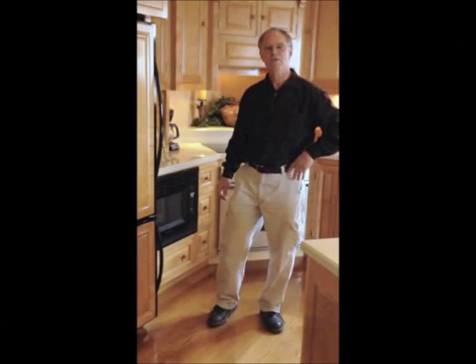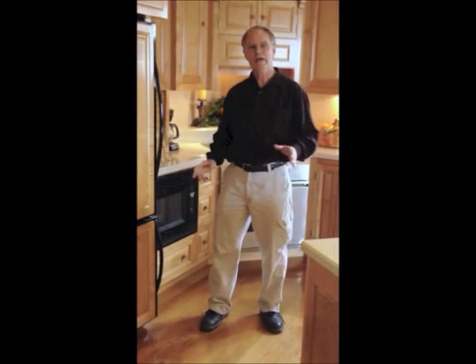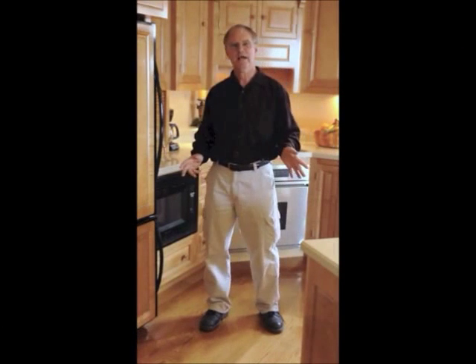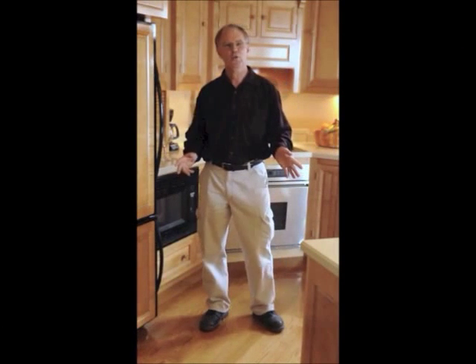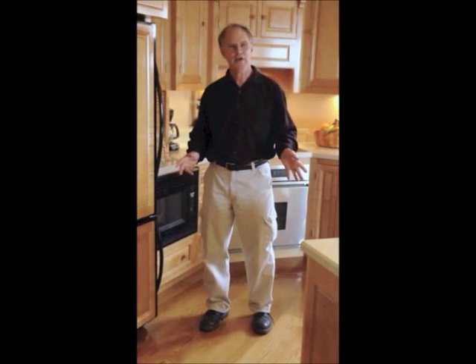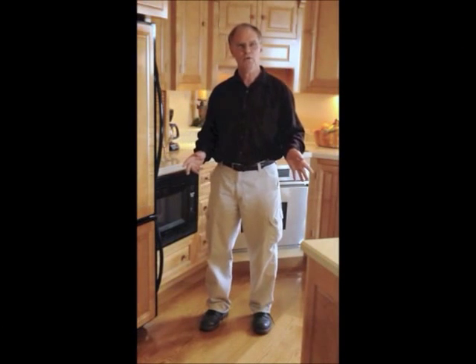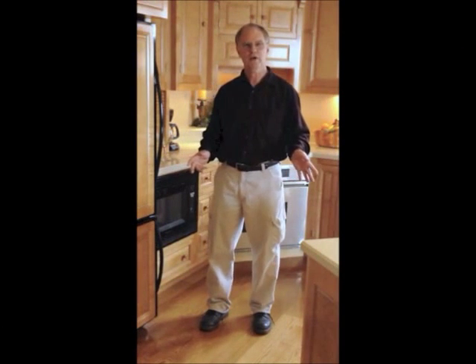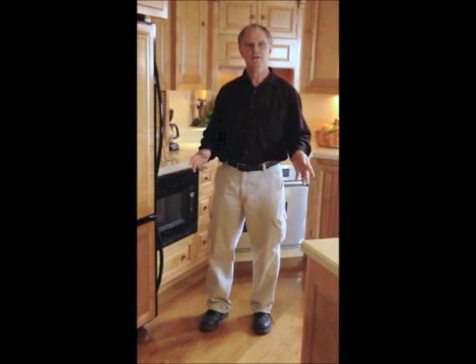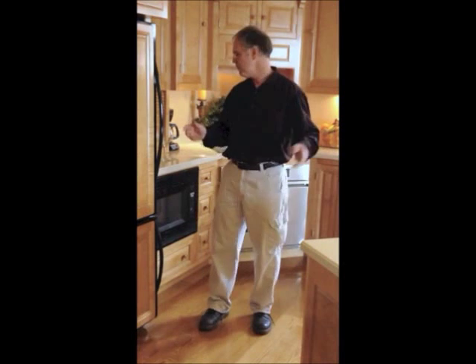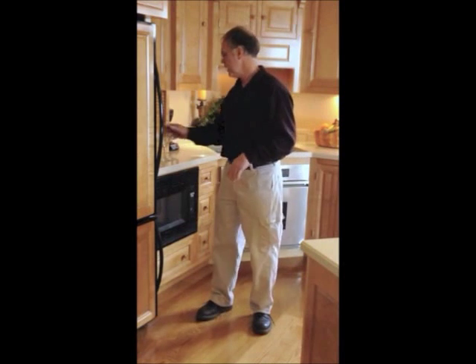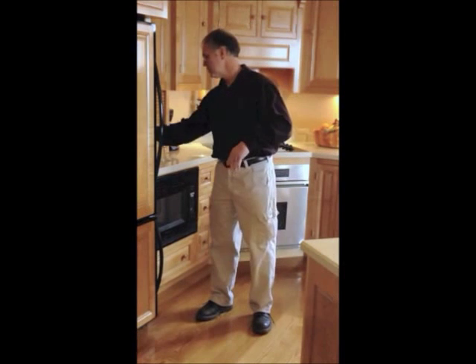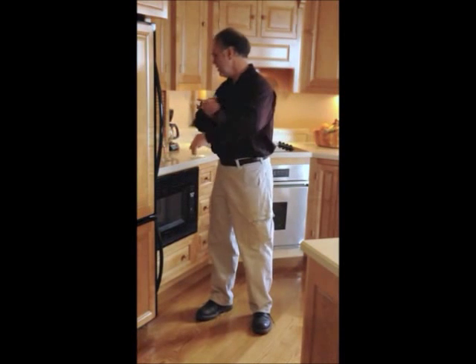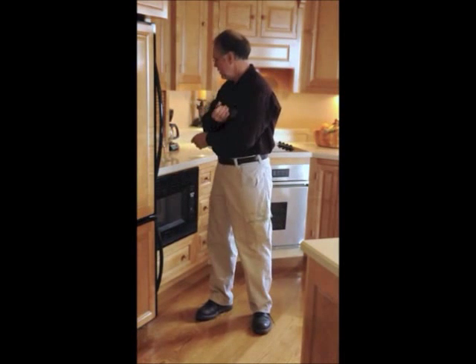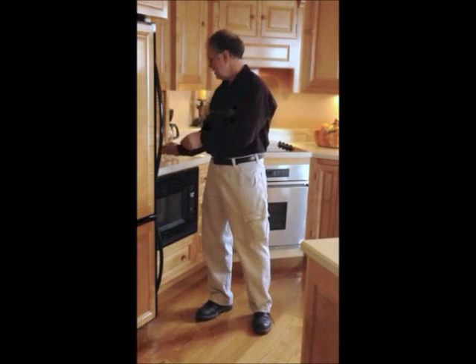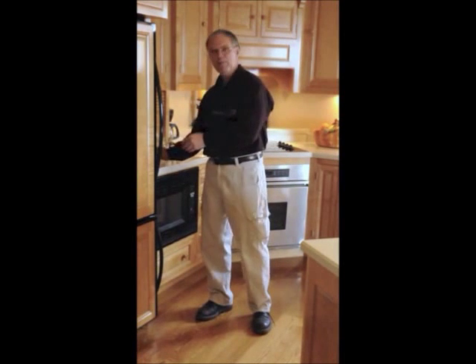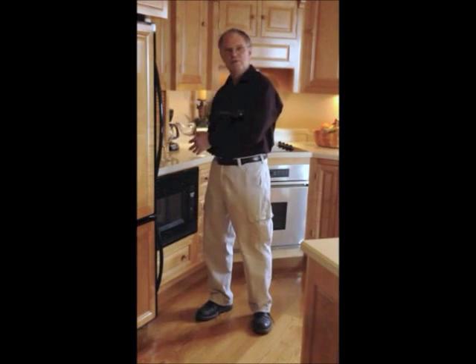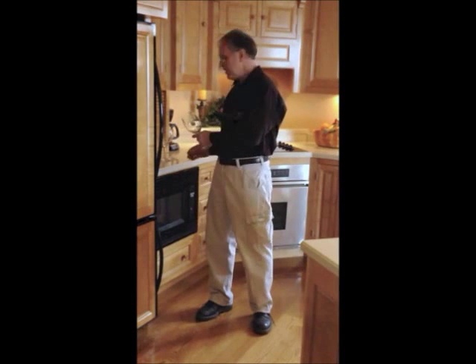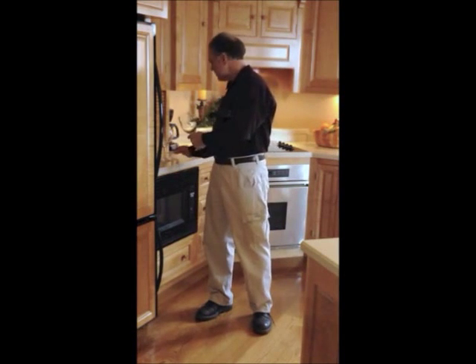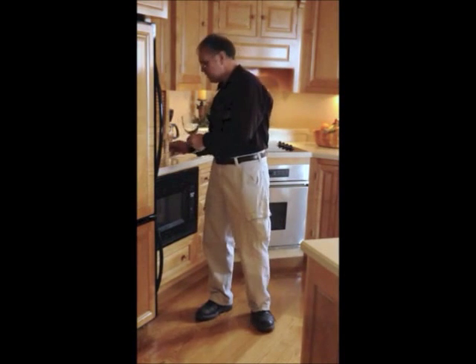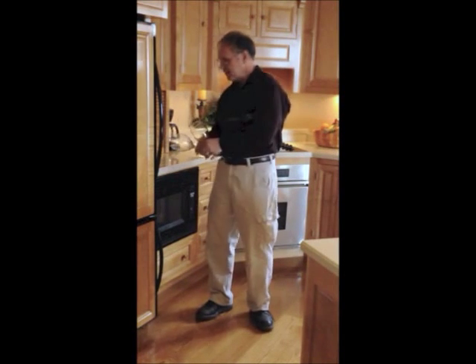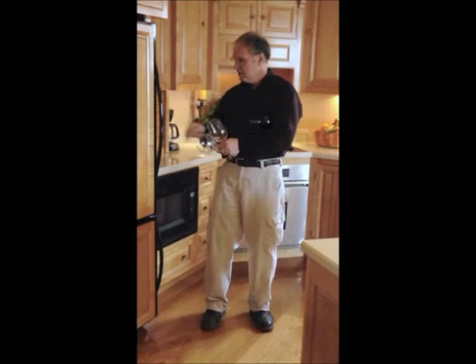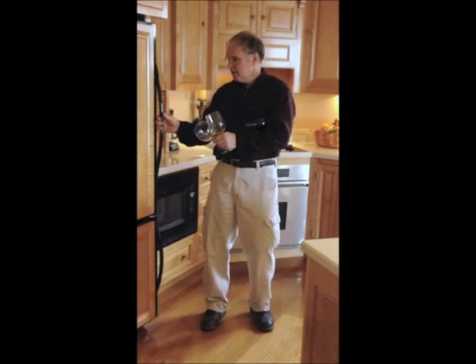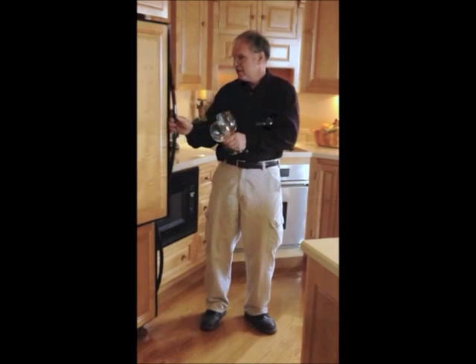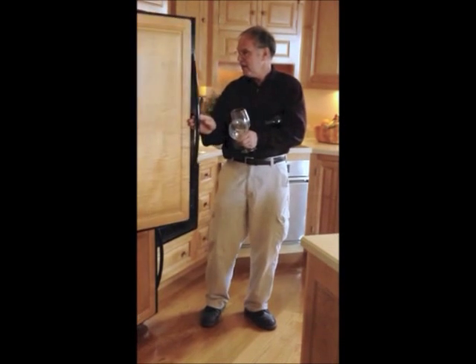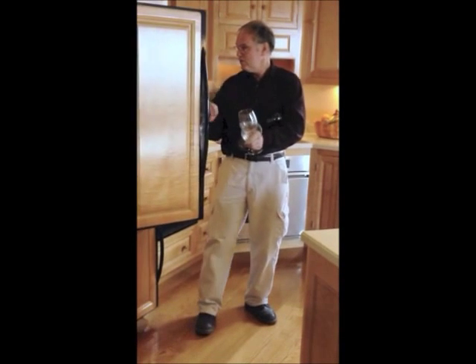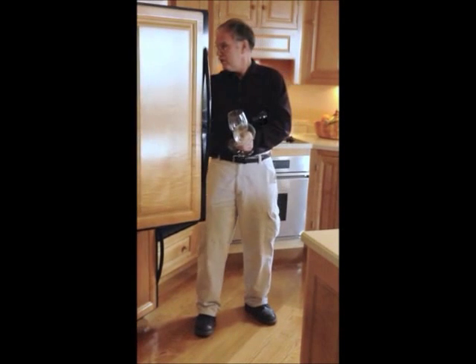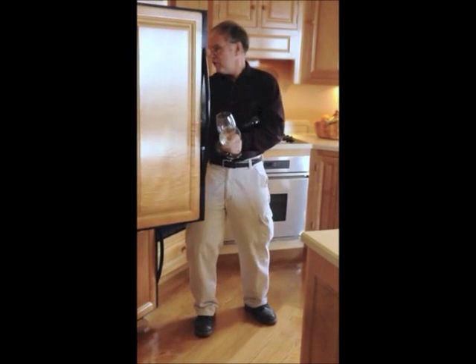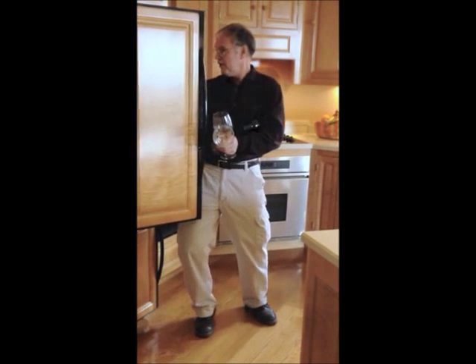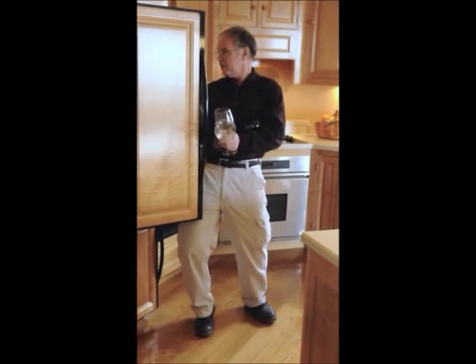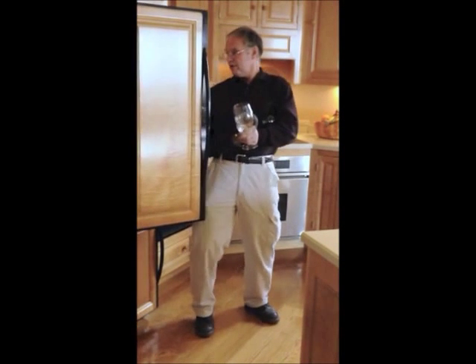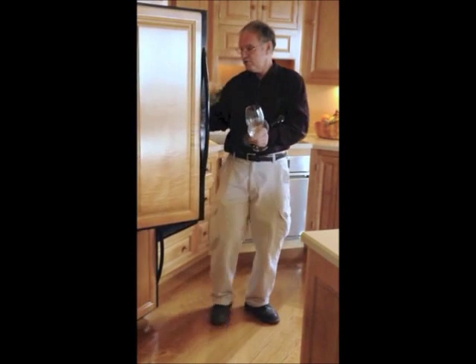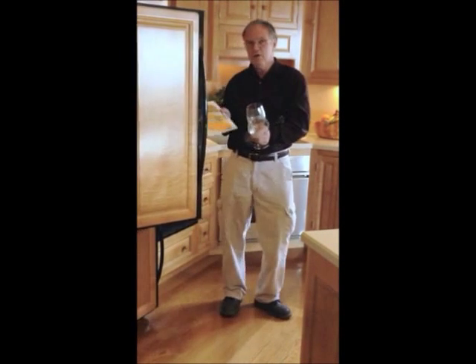Have you ever had that time where you wish you could add more than two hands? Everybody has. It happens very often, as a matter of fact. You've got your hands full, you're in a hurry, you're trying to do too much.